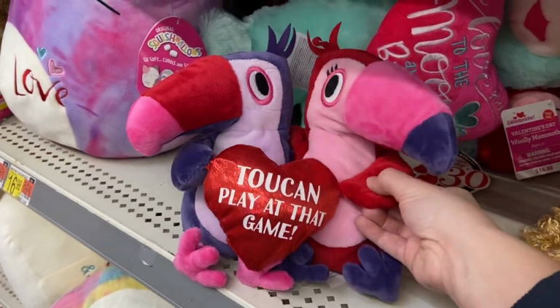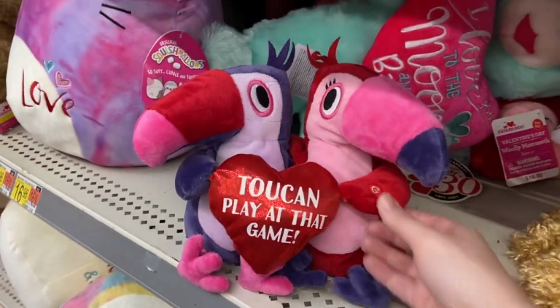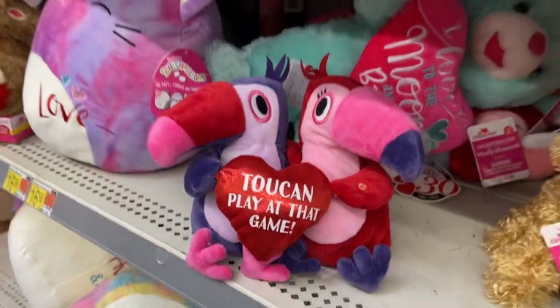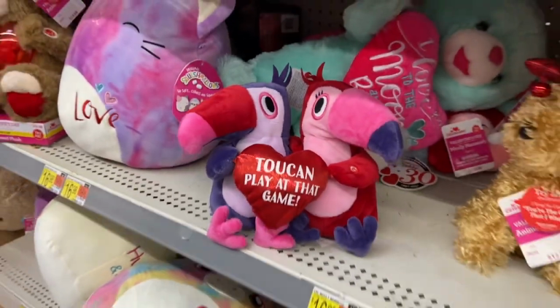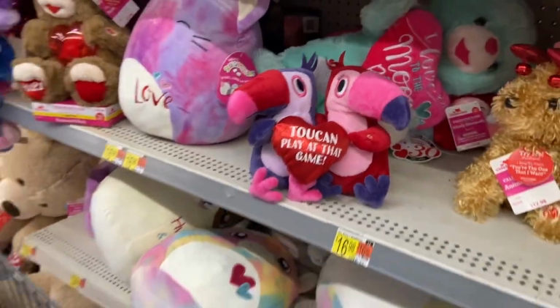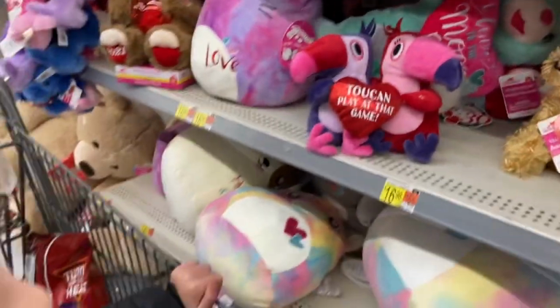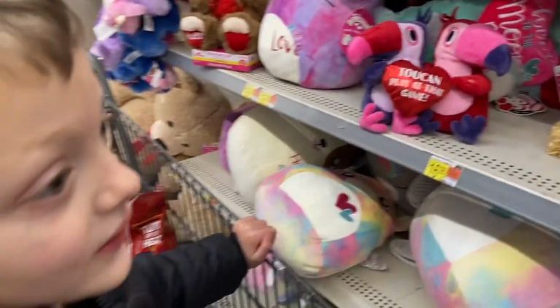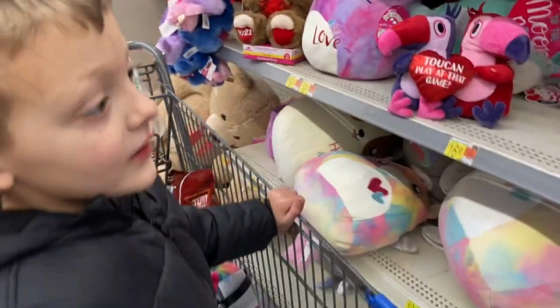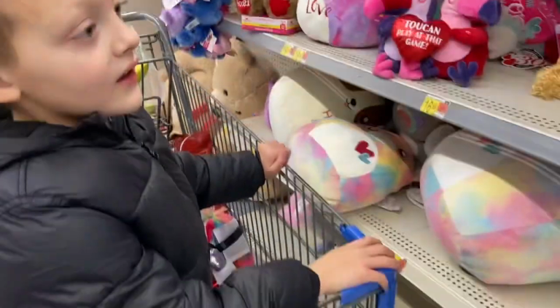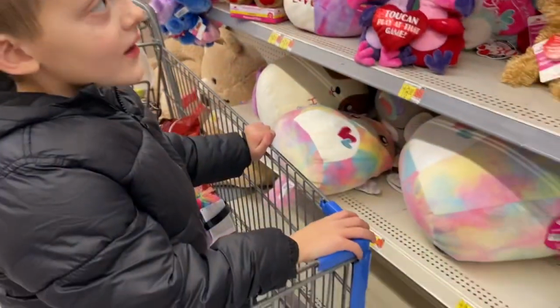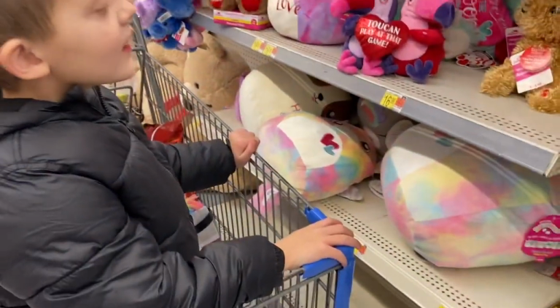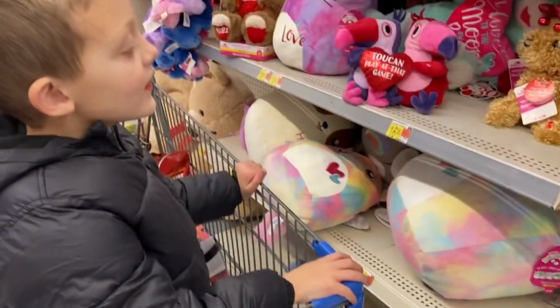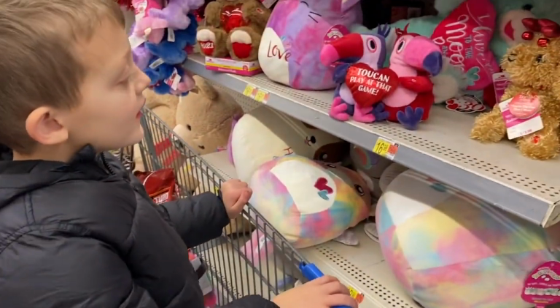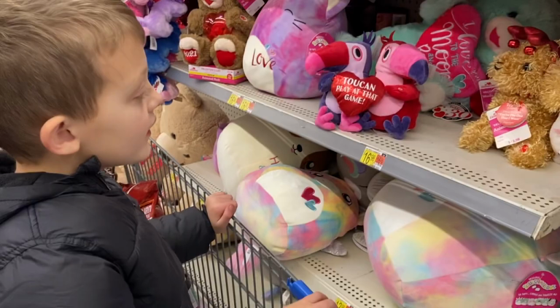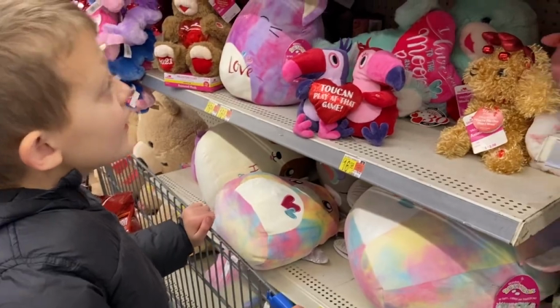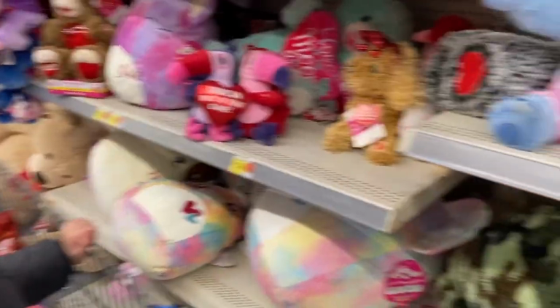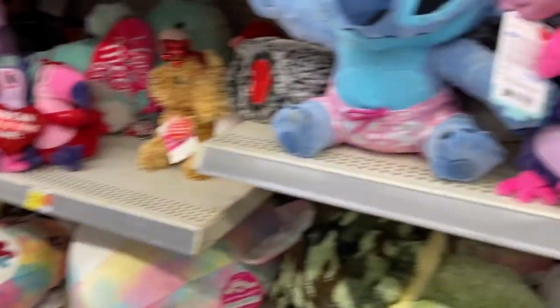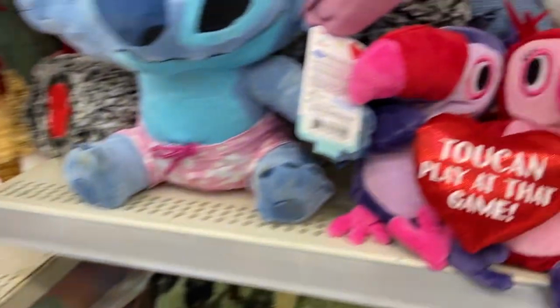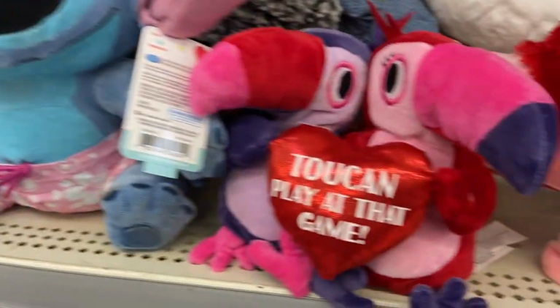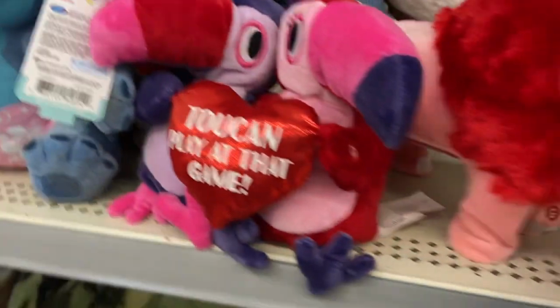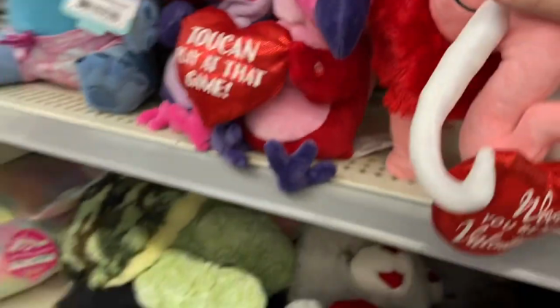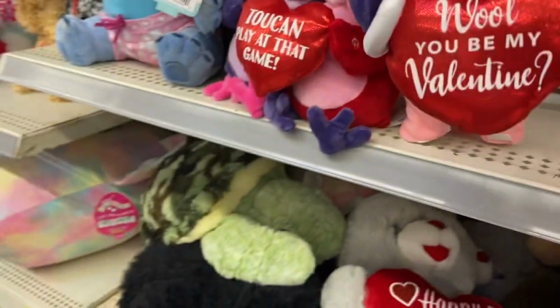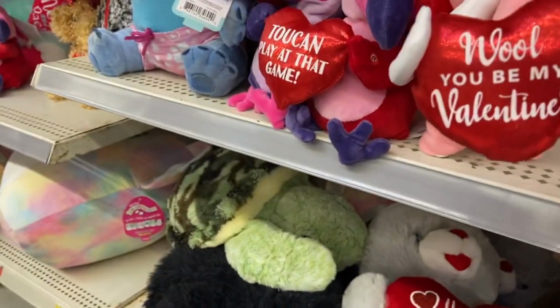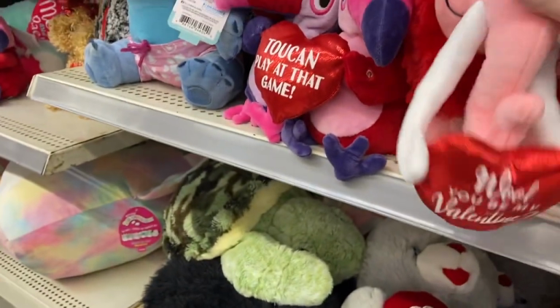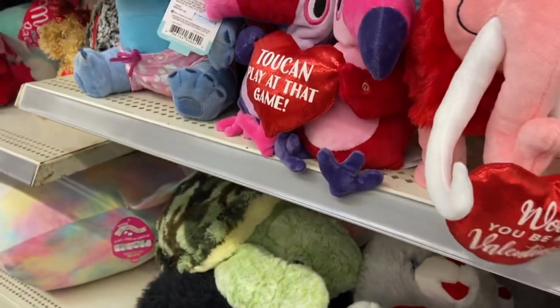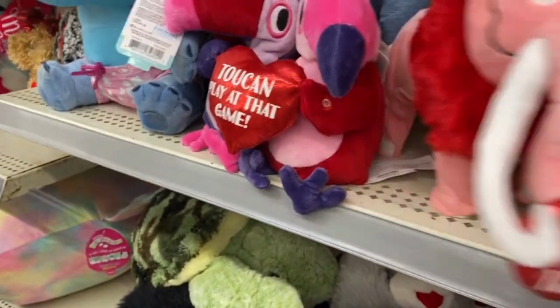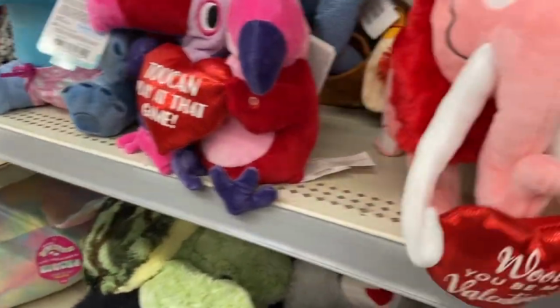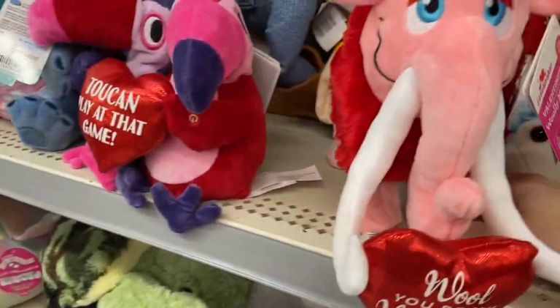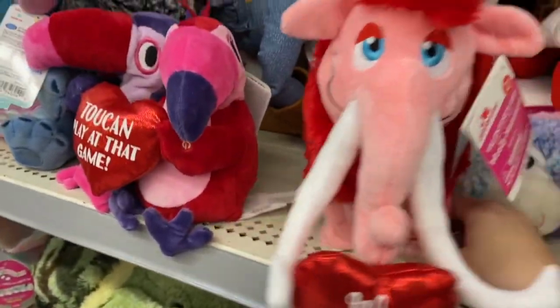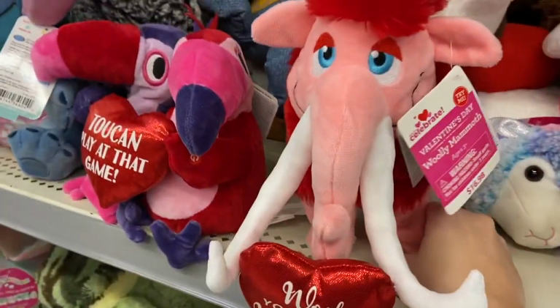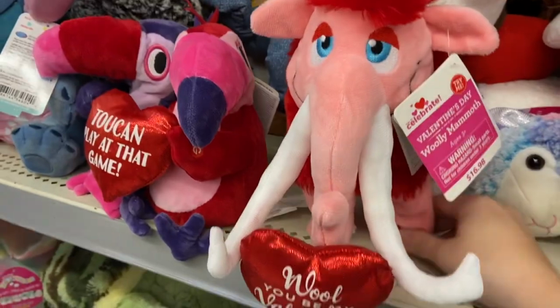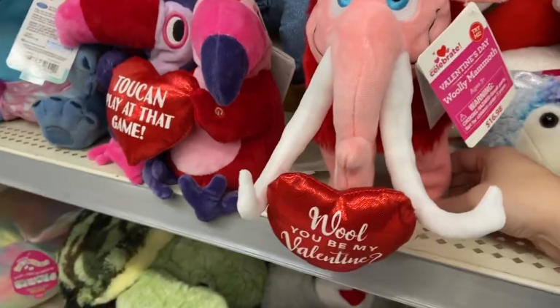What else do we got? What else — another Gemmy one? This is a Gemmy one. This is like a woolly mammoth.